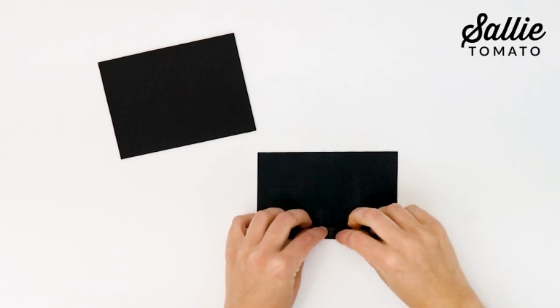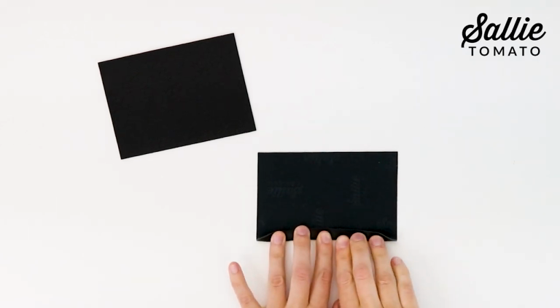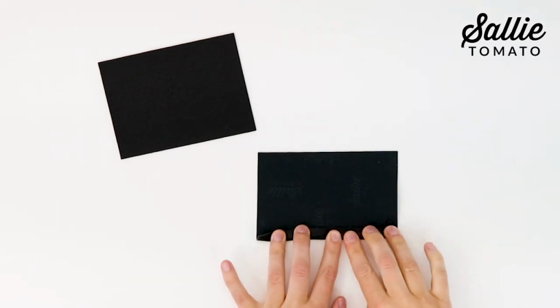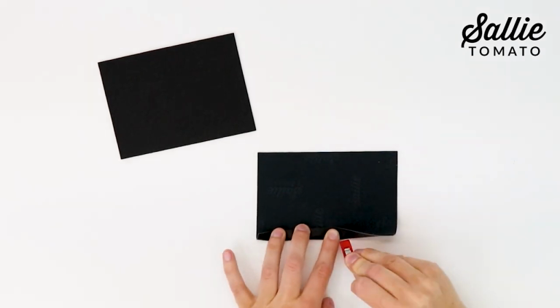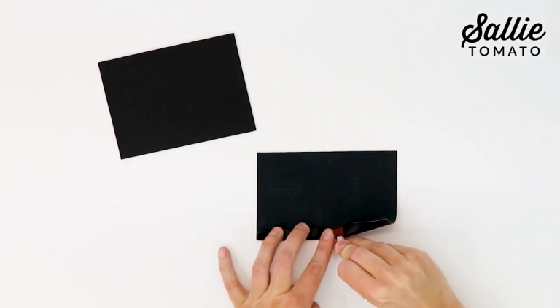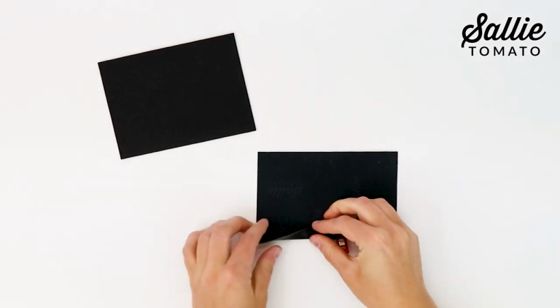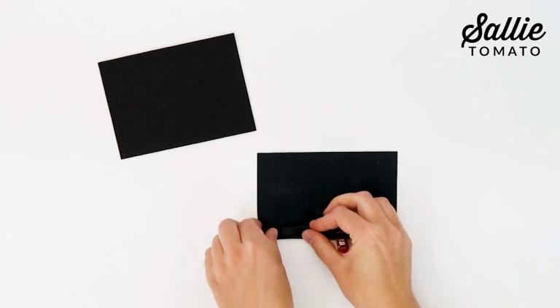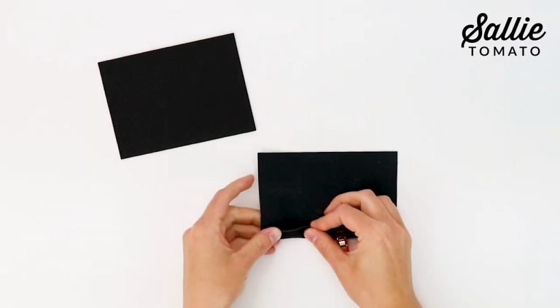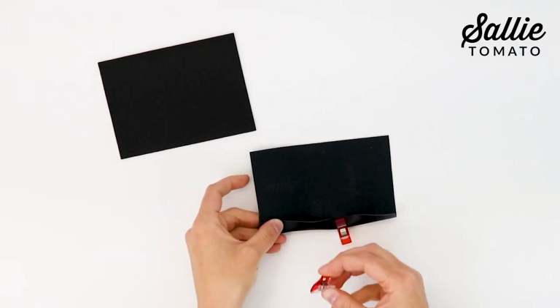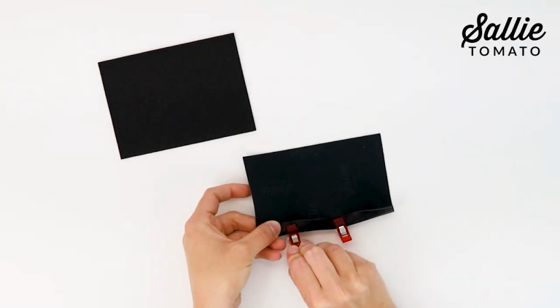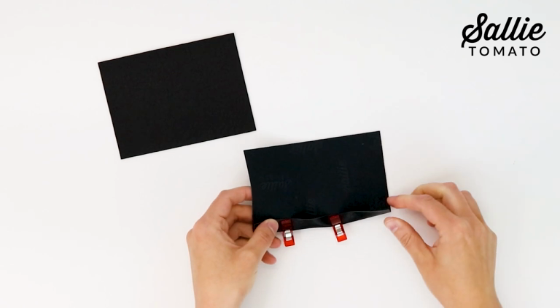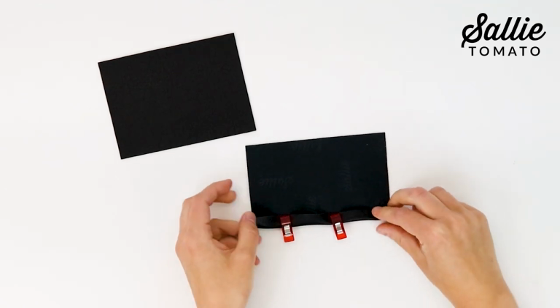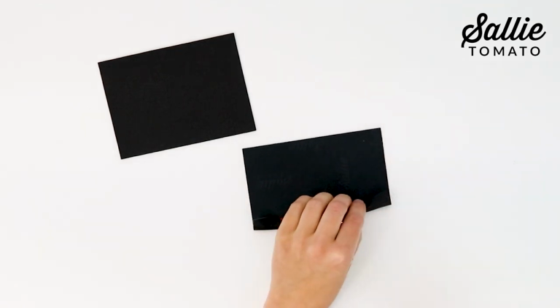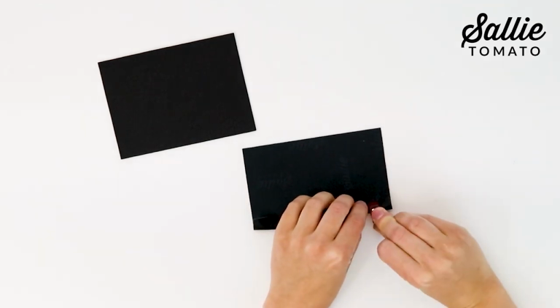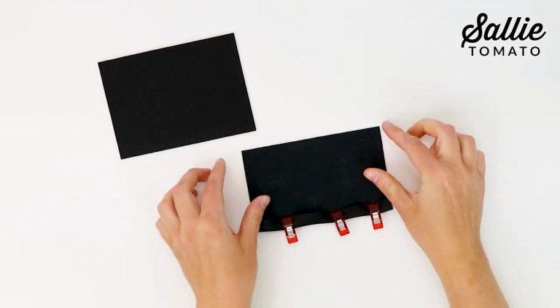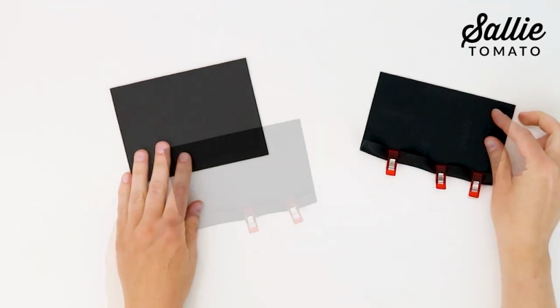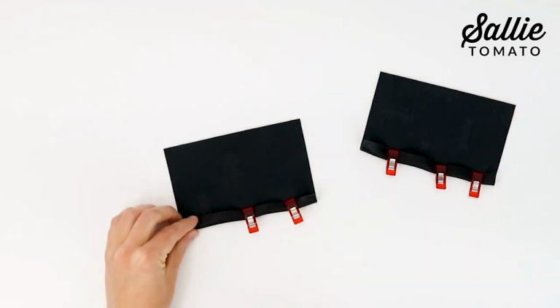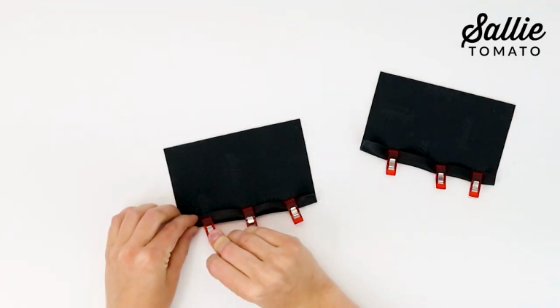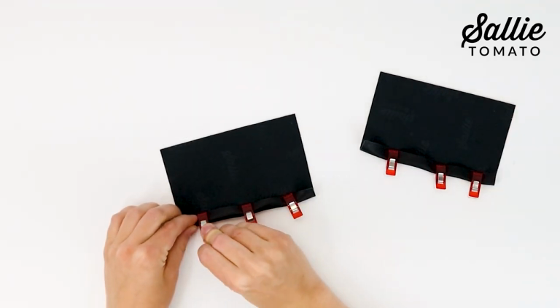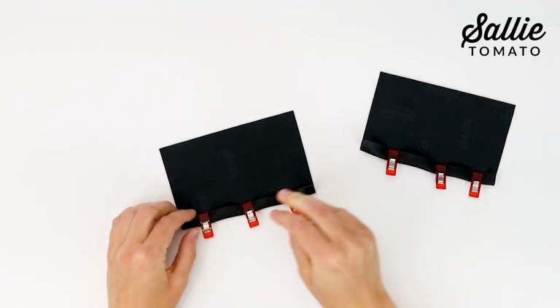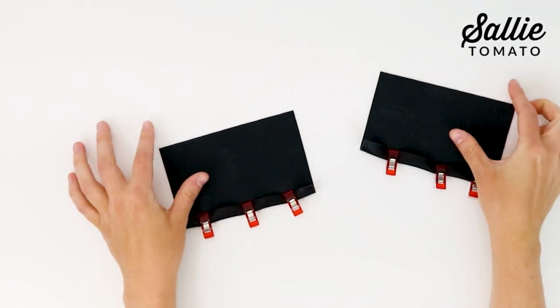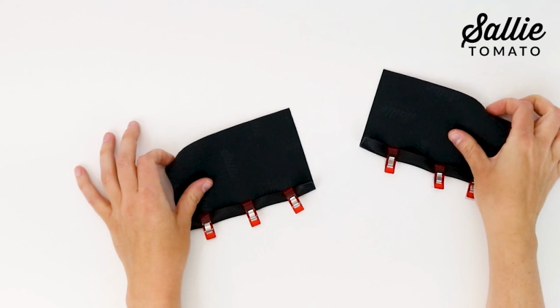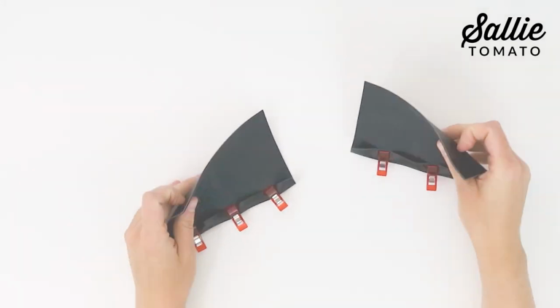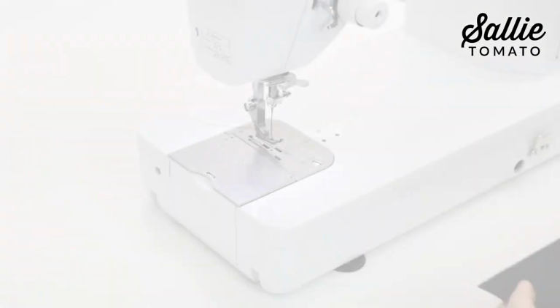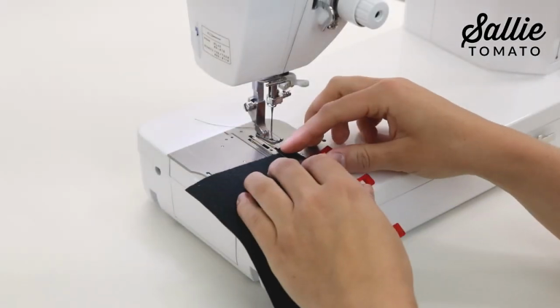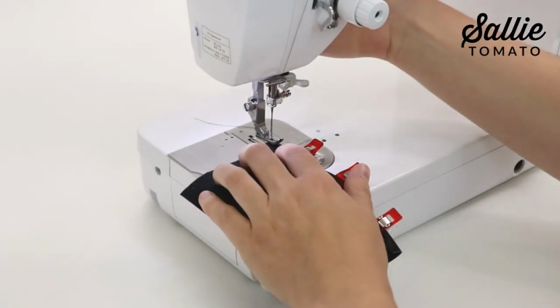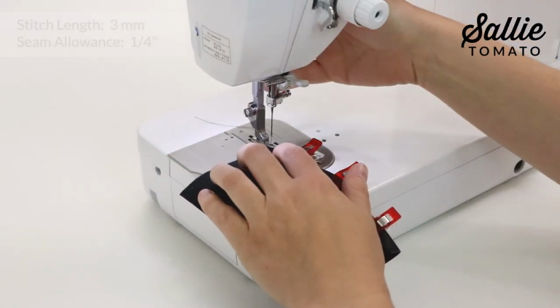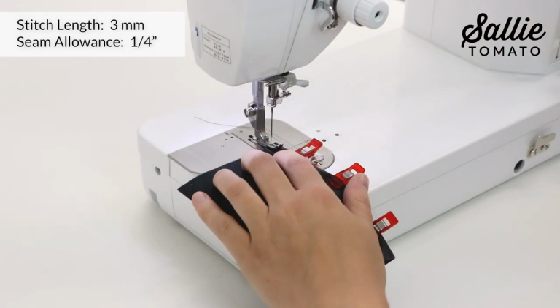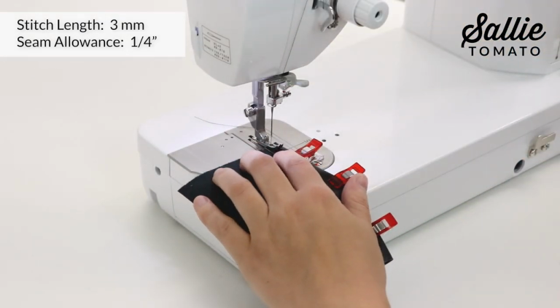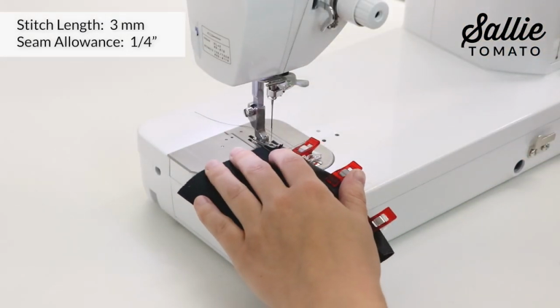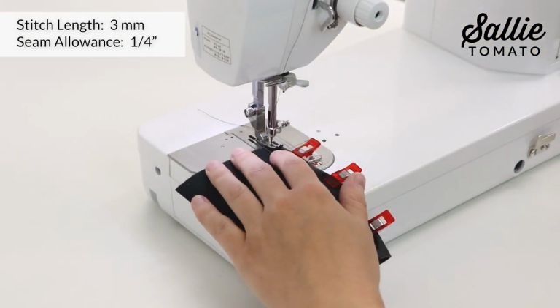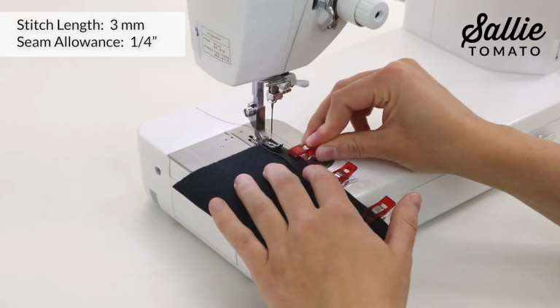Fold the bottom edge of each cuff piece to the wrong side. Use sewing clips or basting tape to hold it in place. Top stitch a quarter inch from the folded edges.